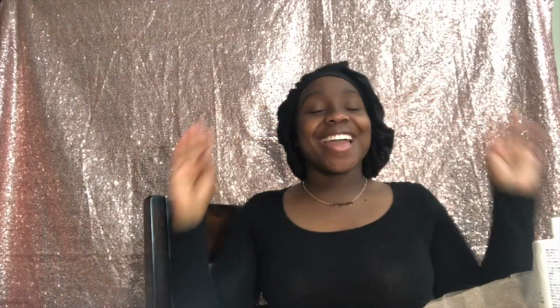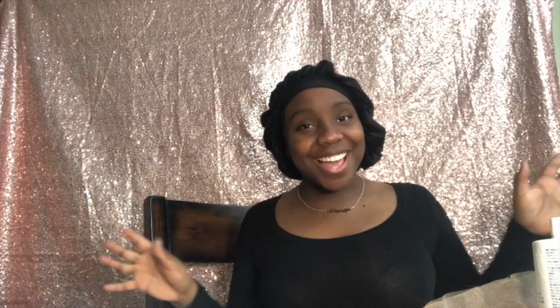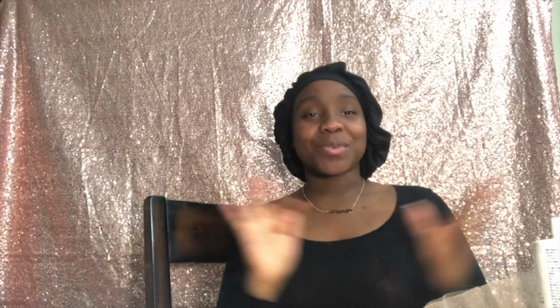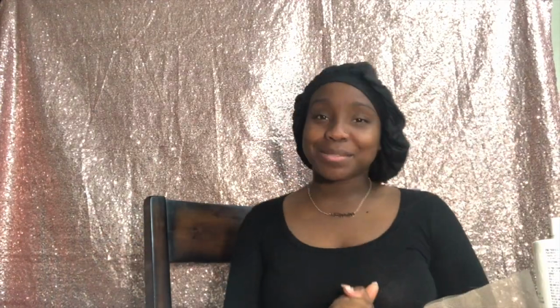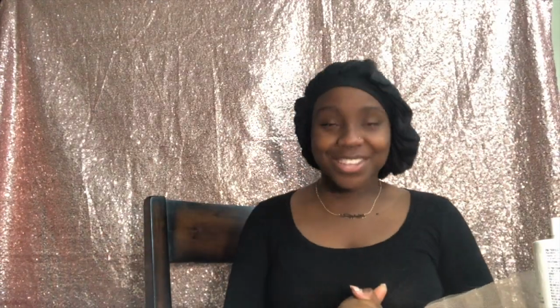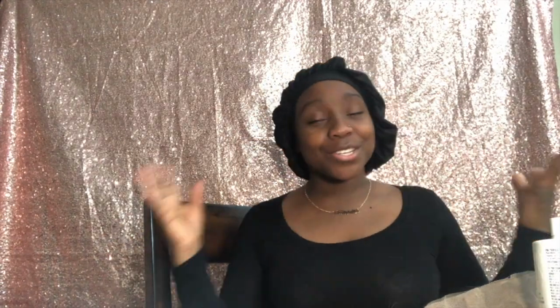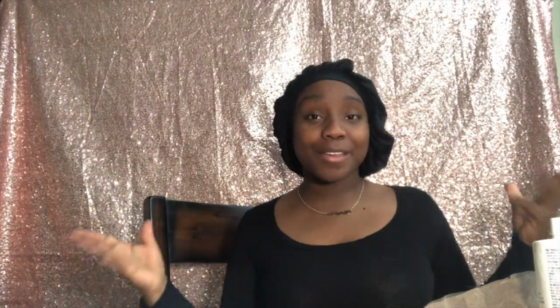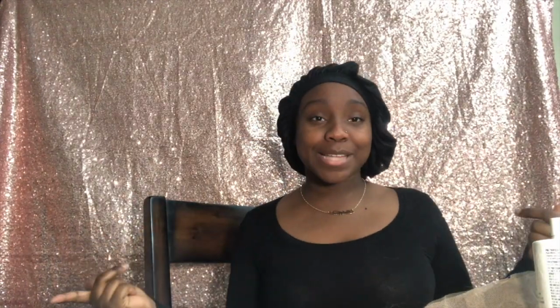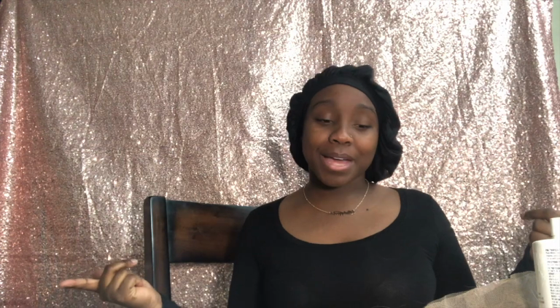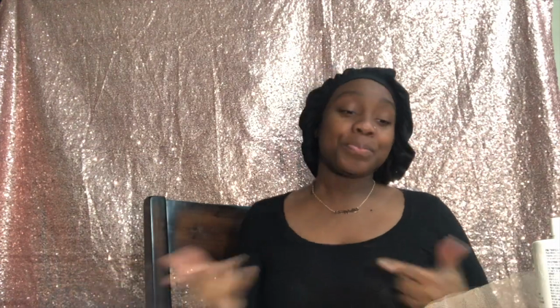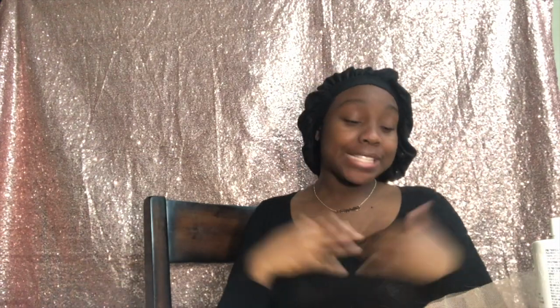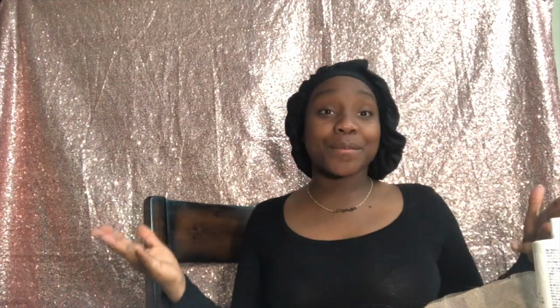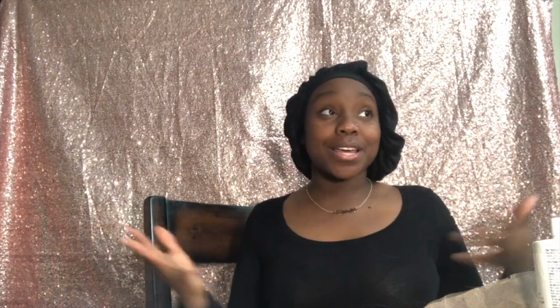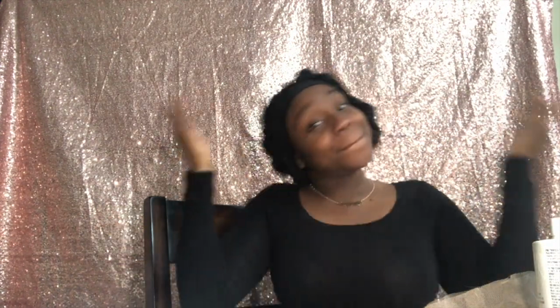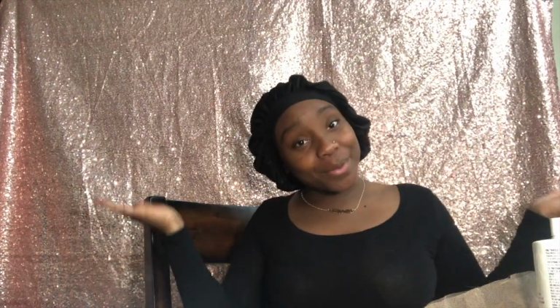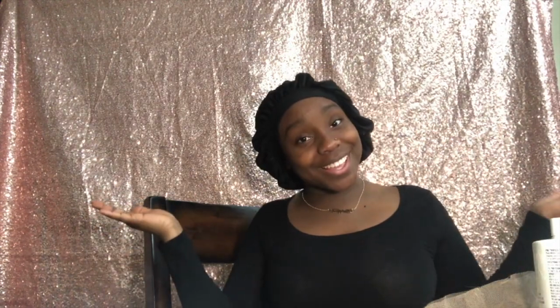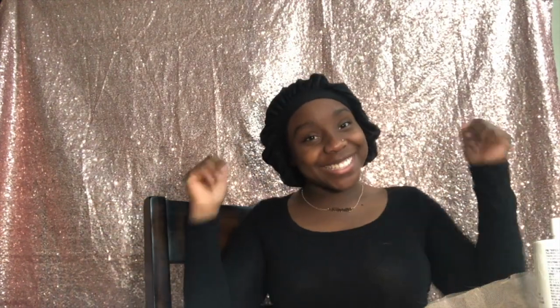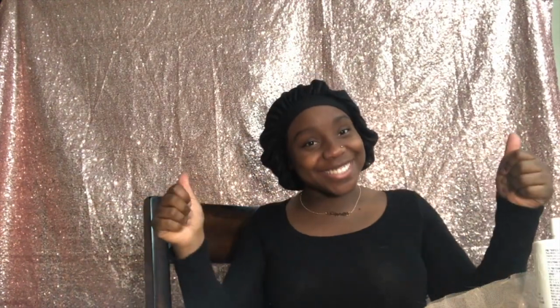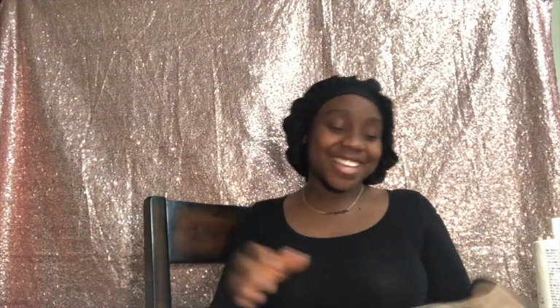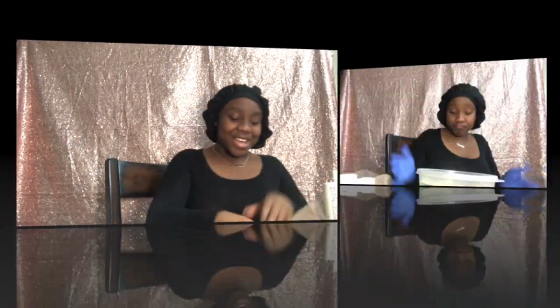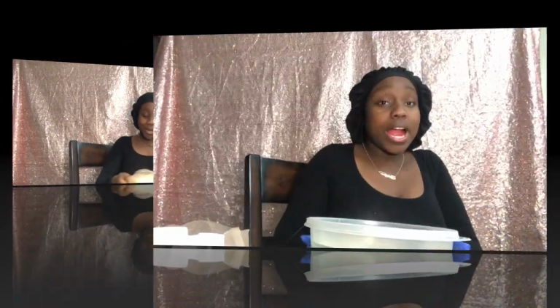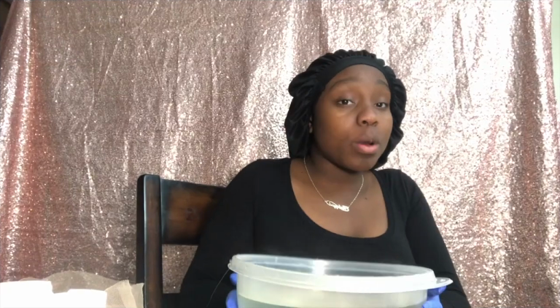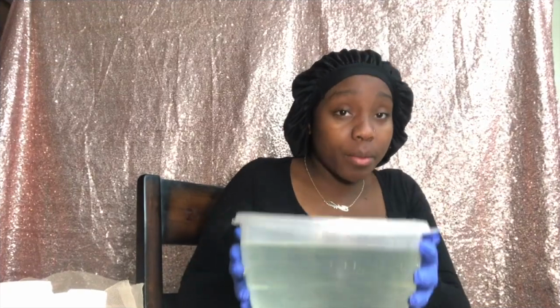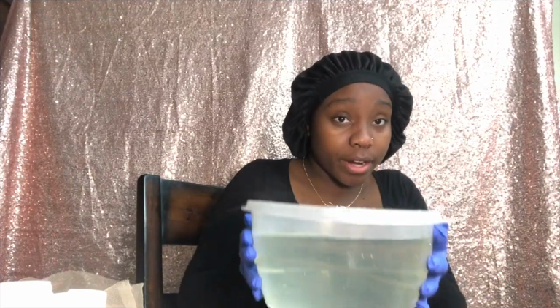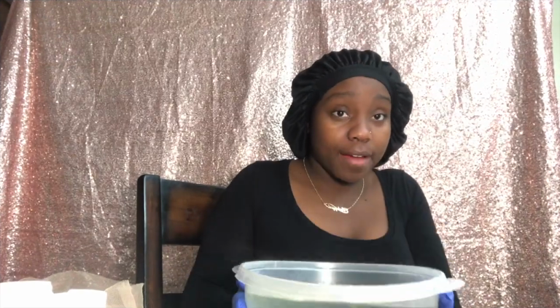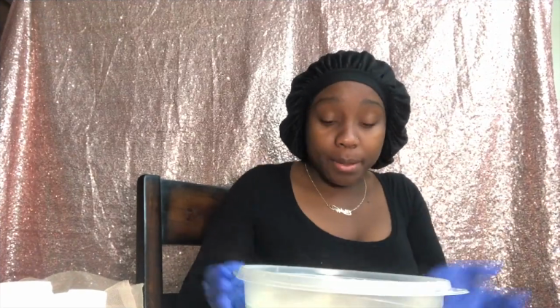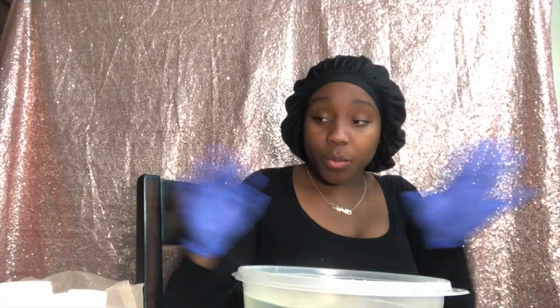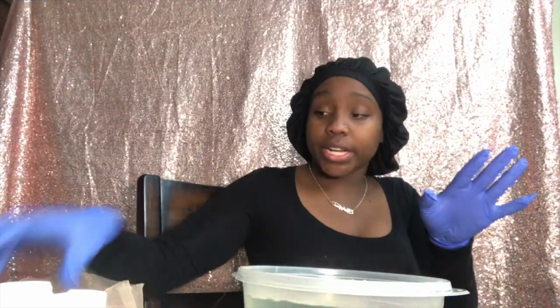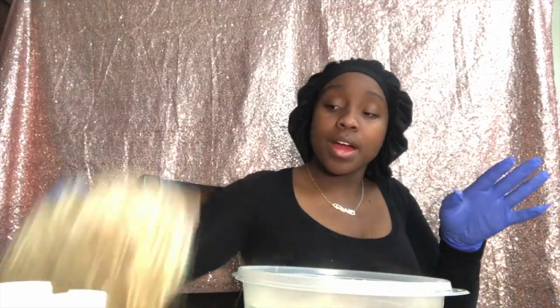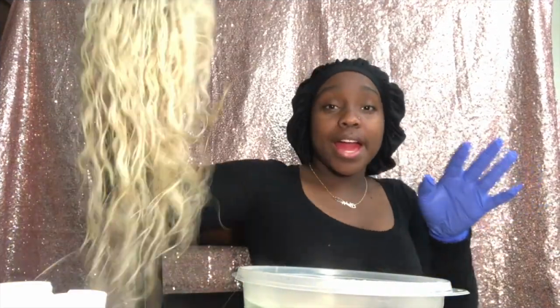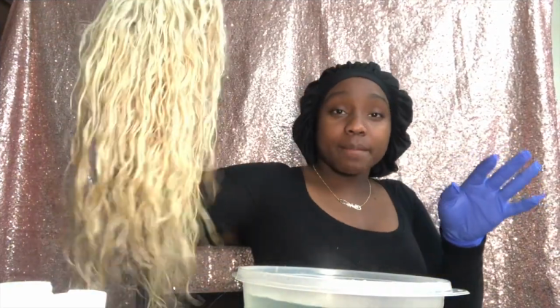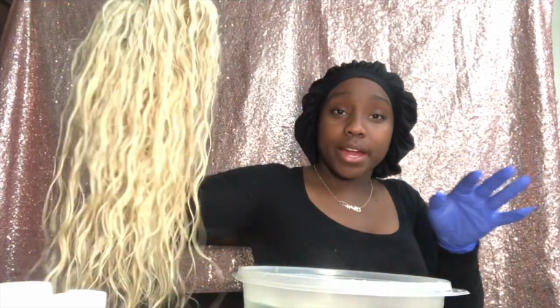Hey guys and welcome back to my channel, it's your fave — FaceTime with Mallie. Today we're gonna make a wig. I already warmed up my water, I have my boiling water right now and I have my hair.